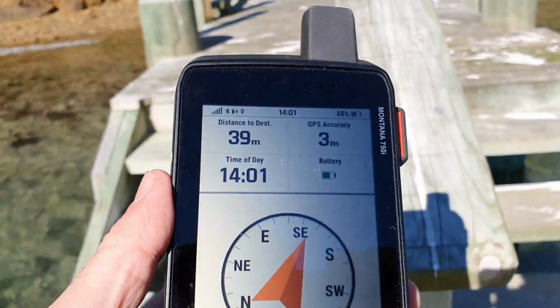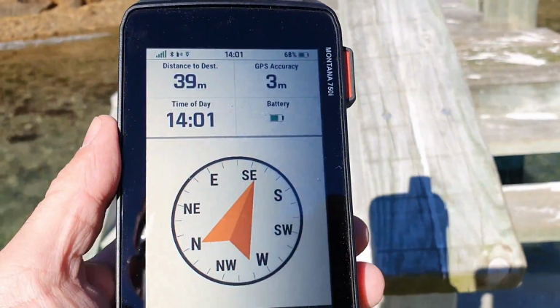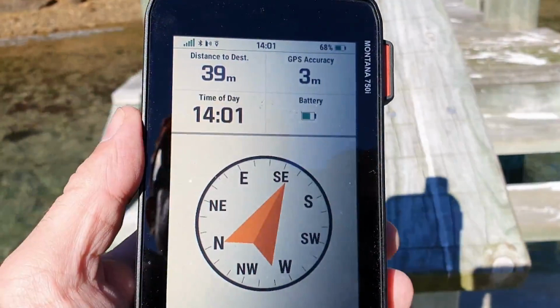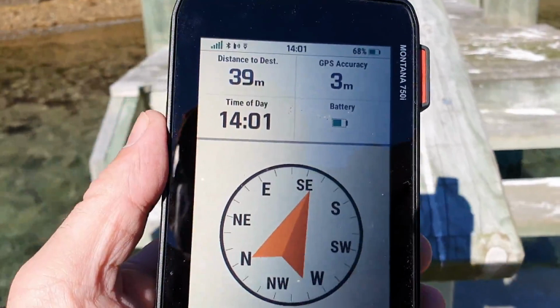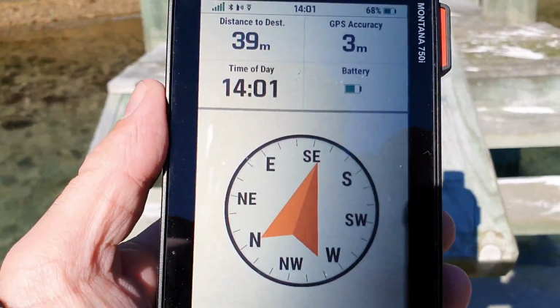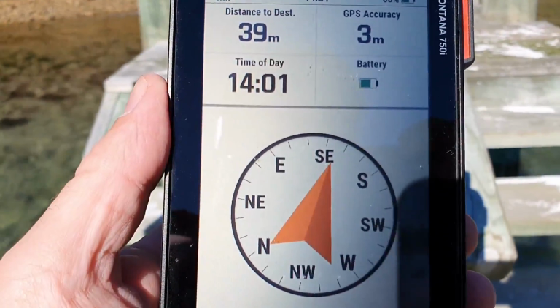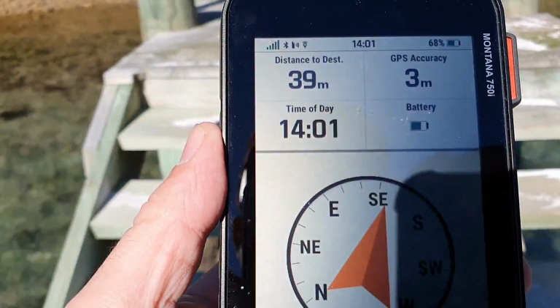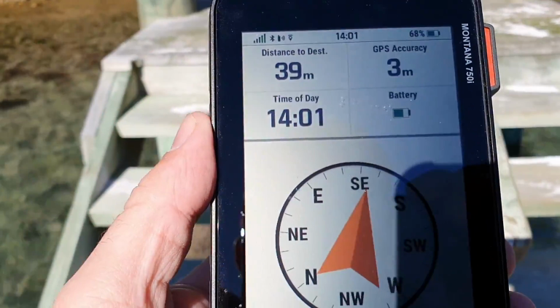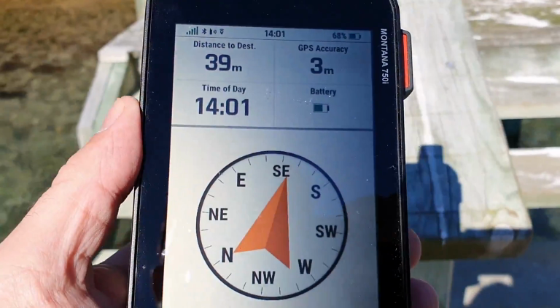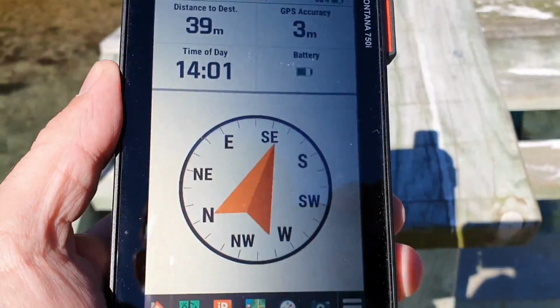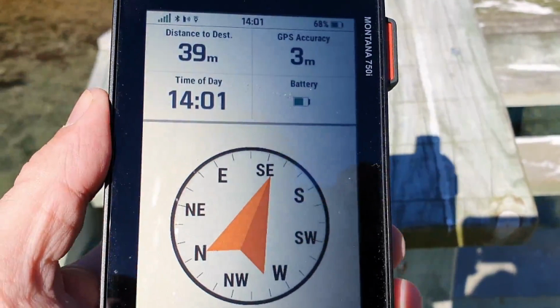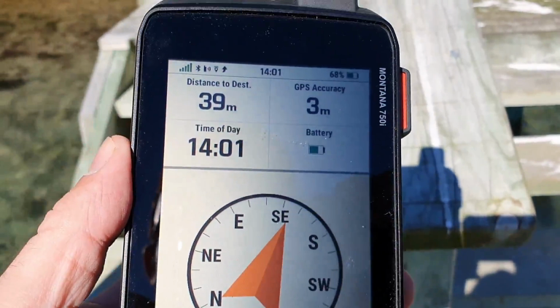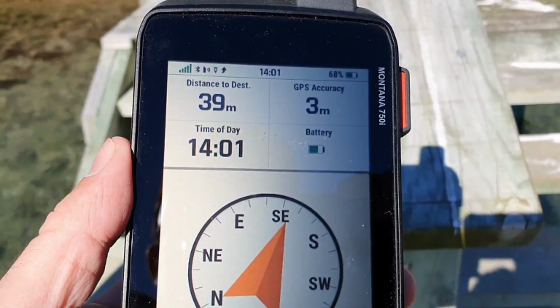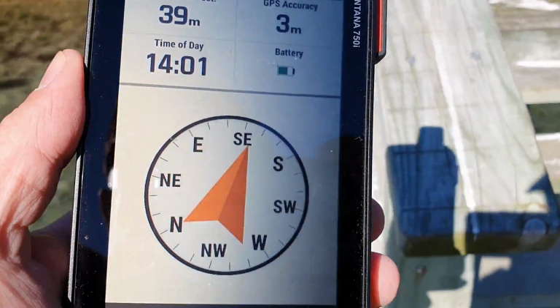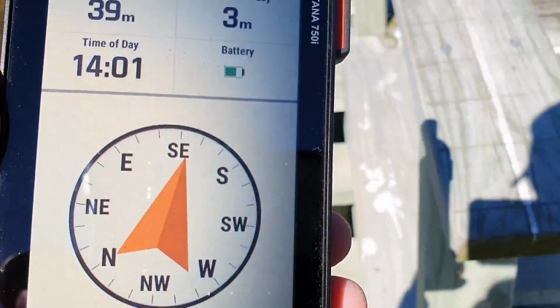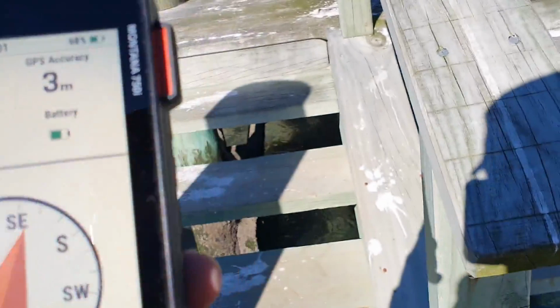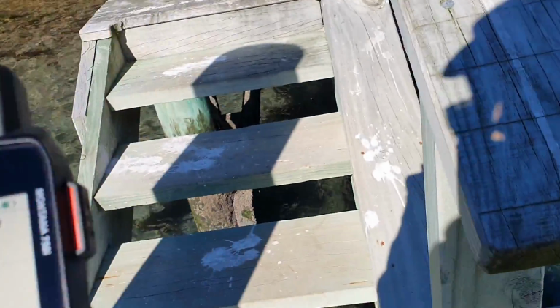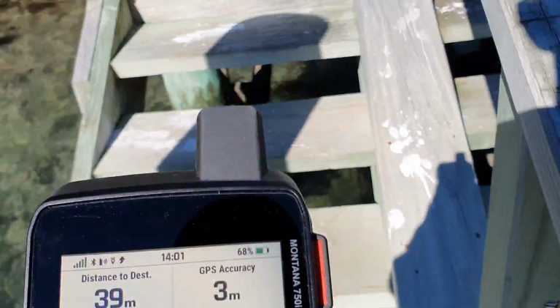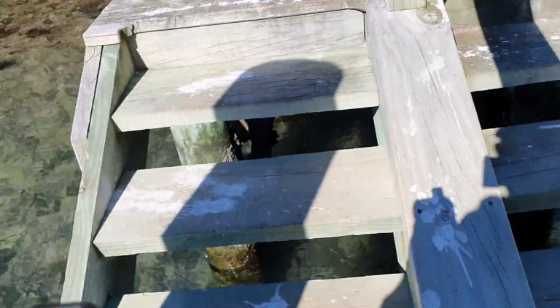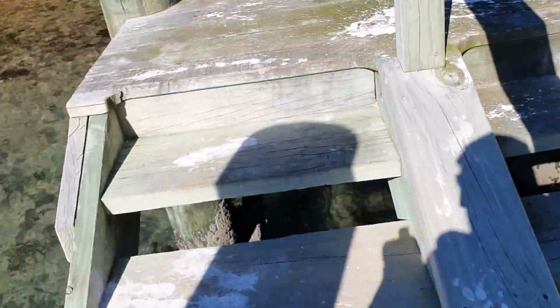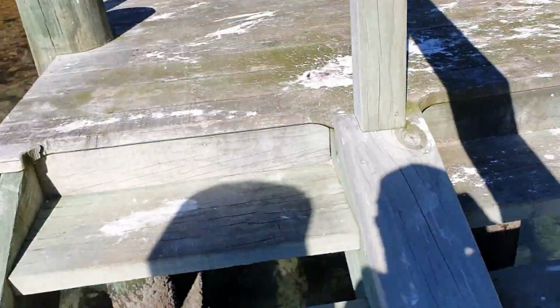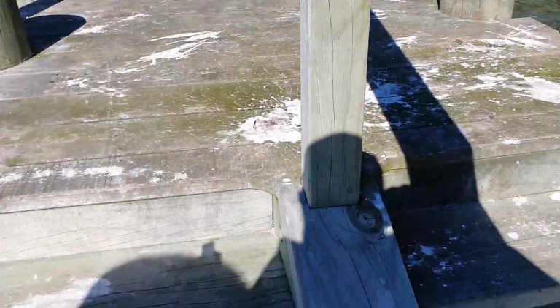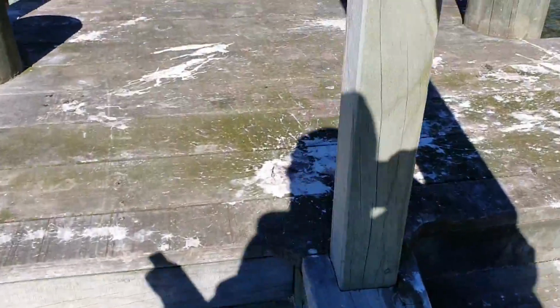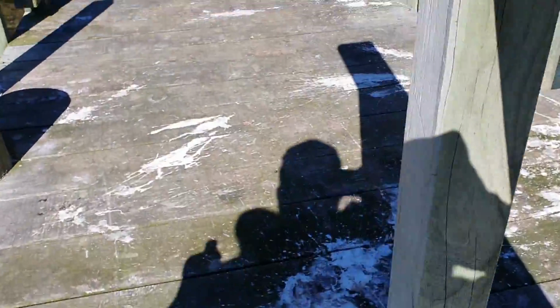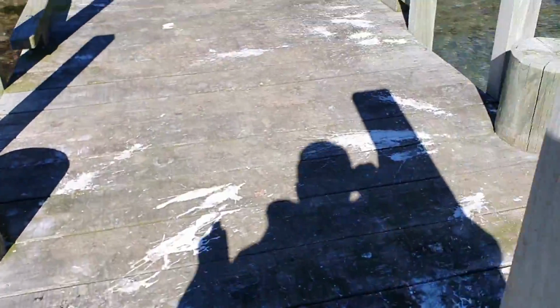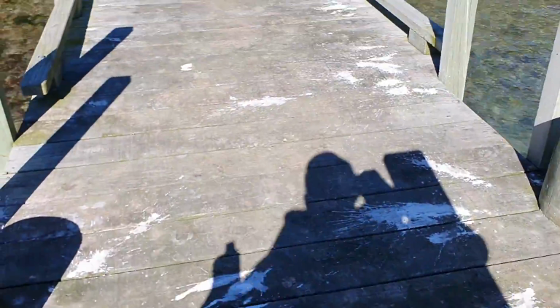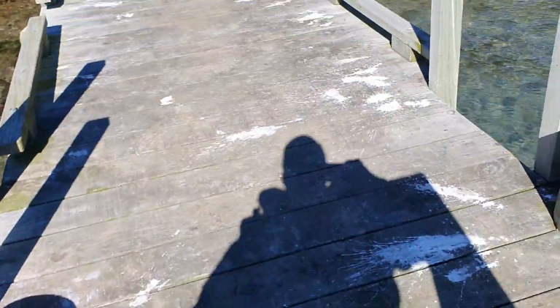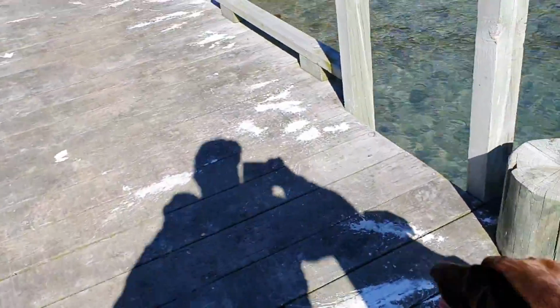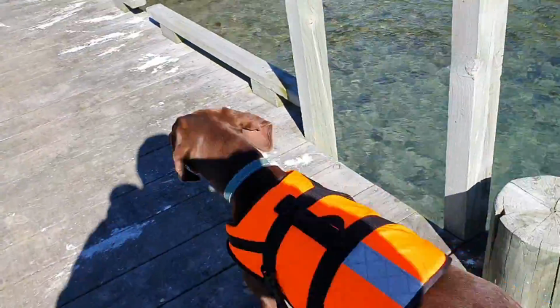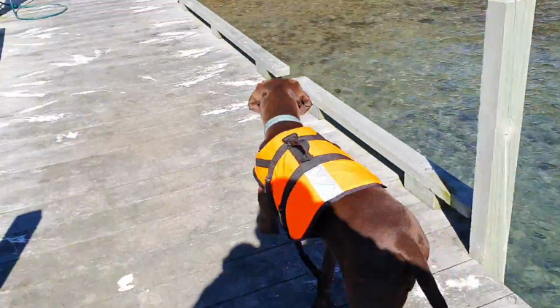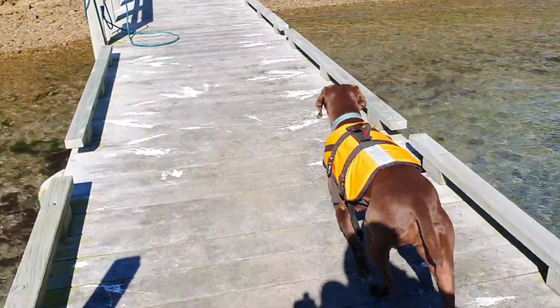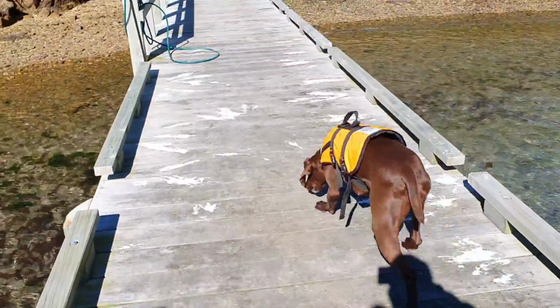Alright, Mr. Montana 750i, where is it? Up there. Right. Come on Abbey, let's go for a walk. Go find it.